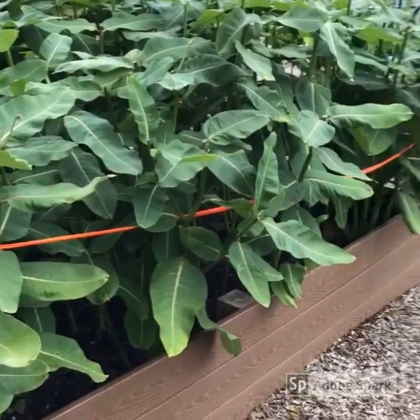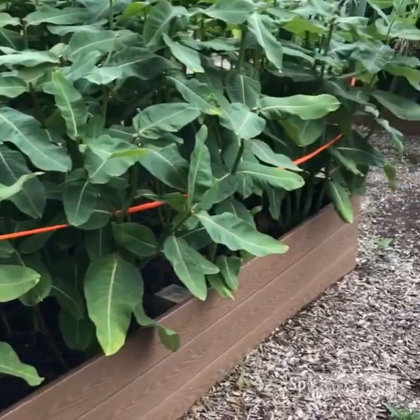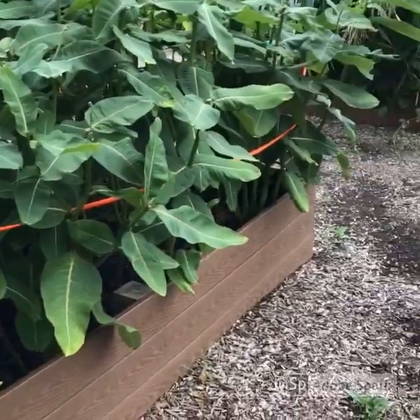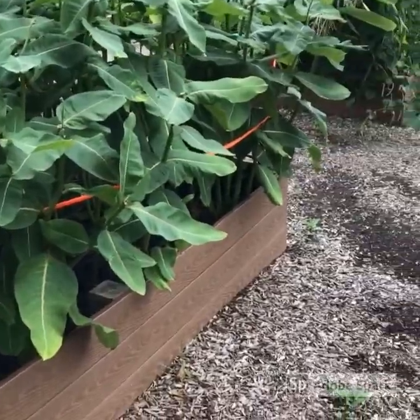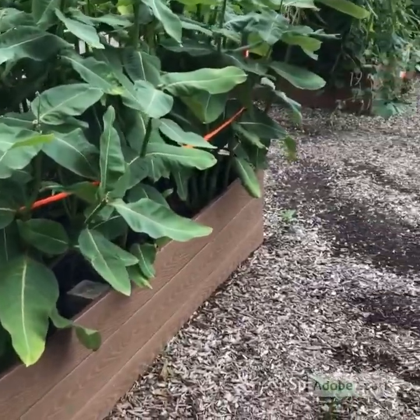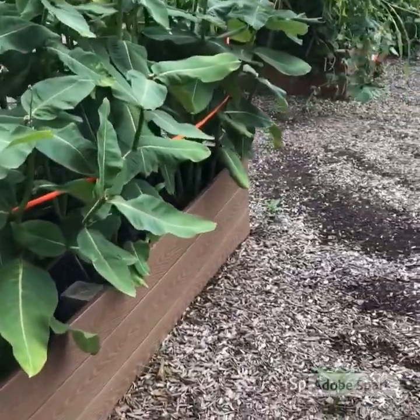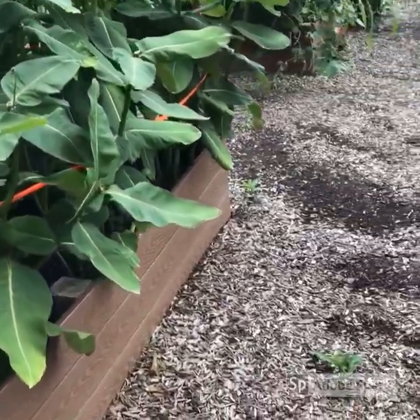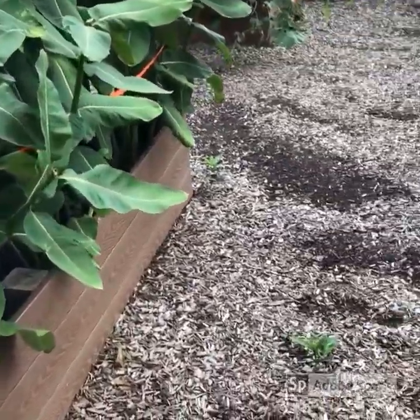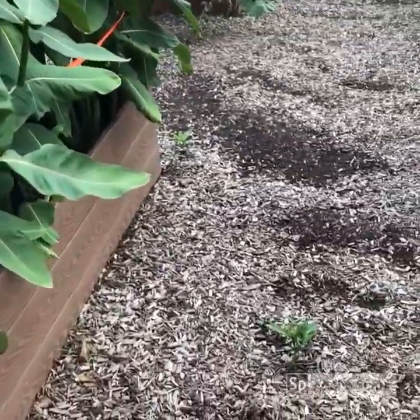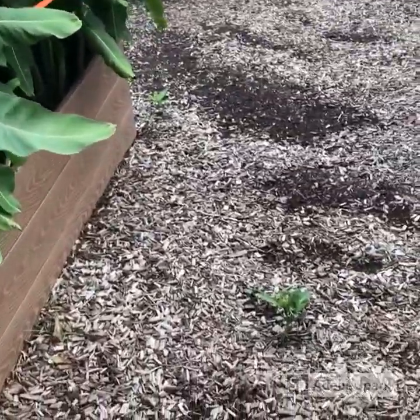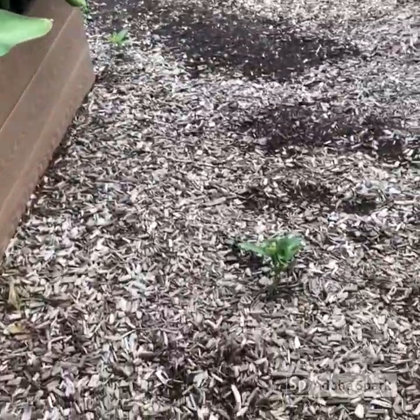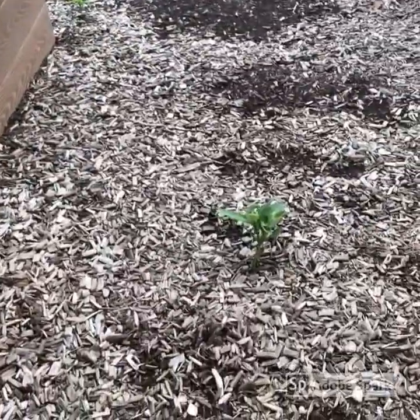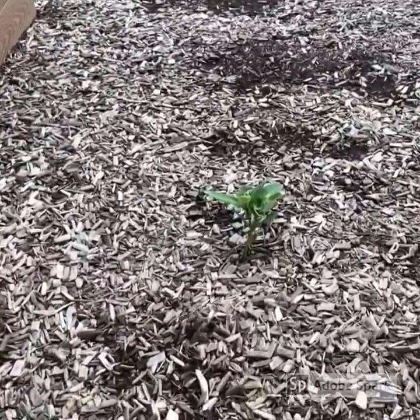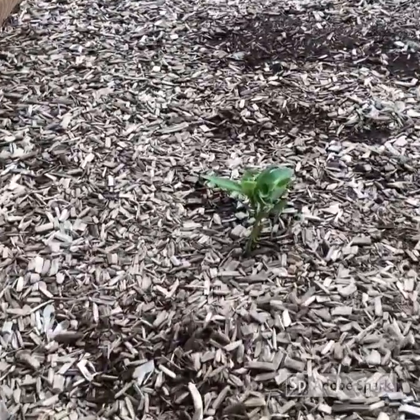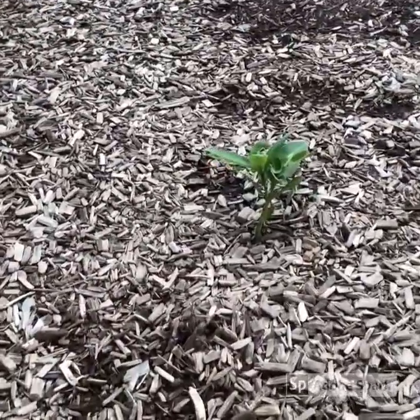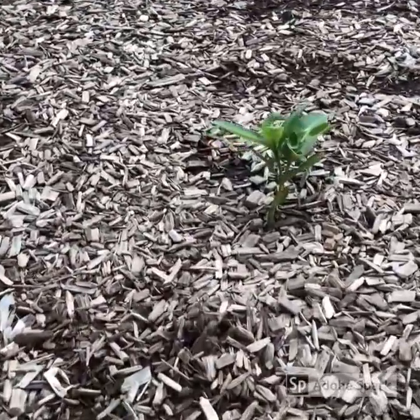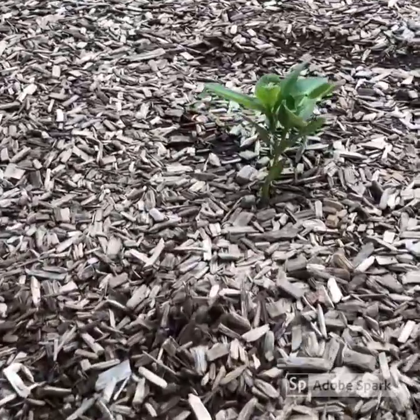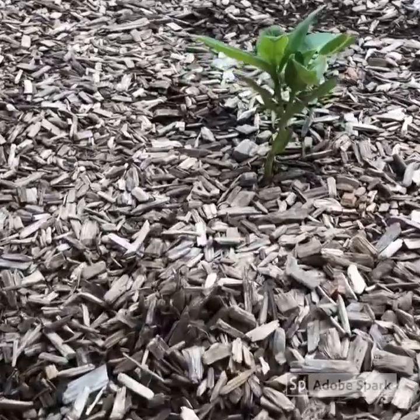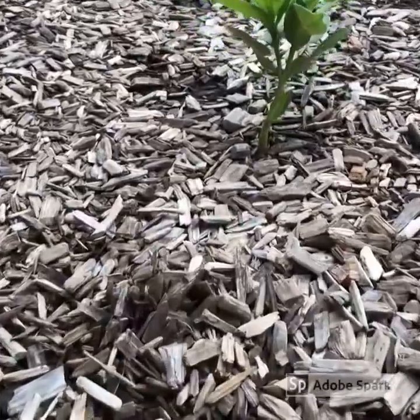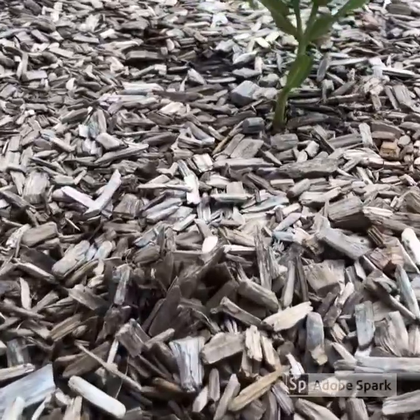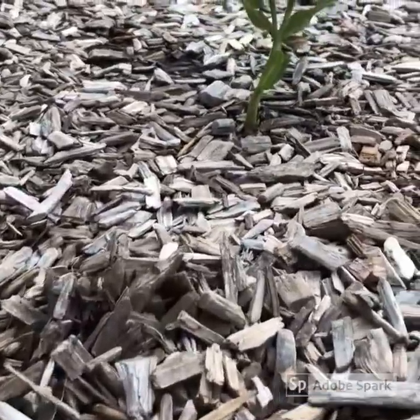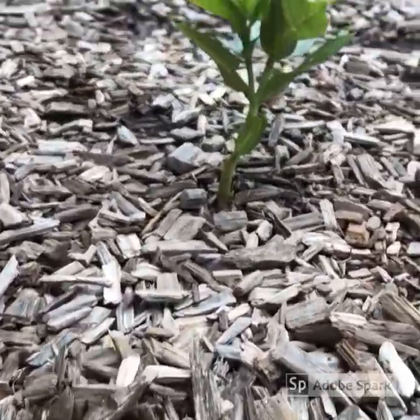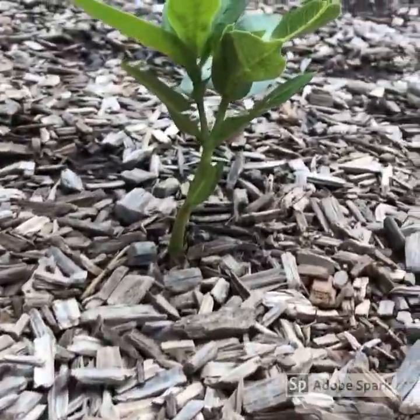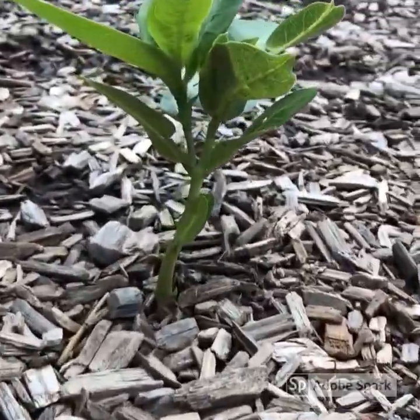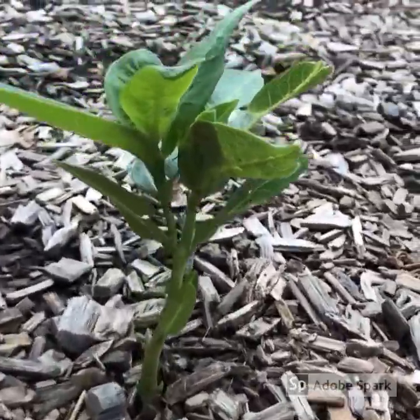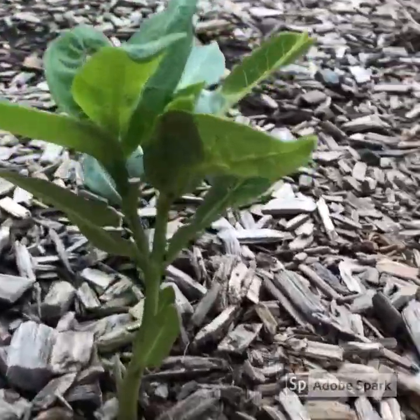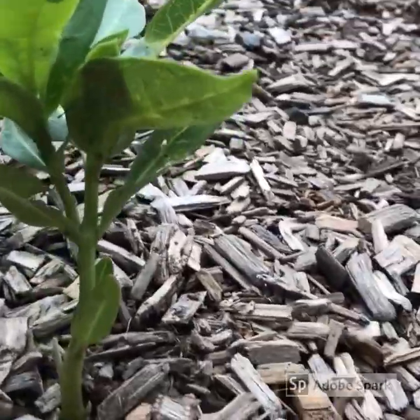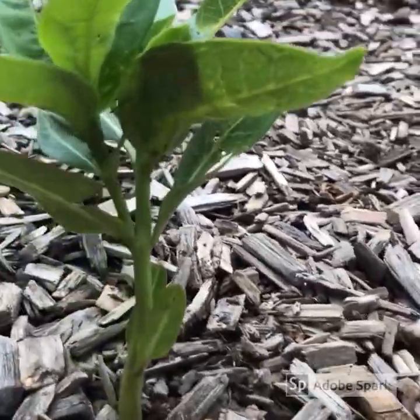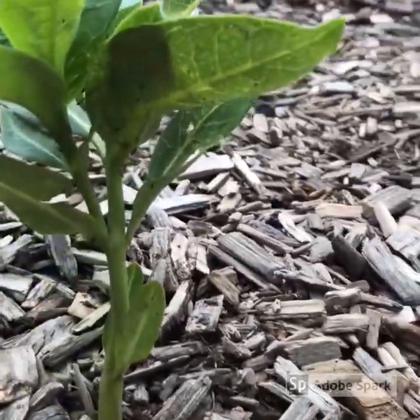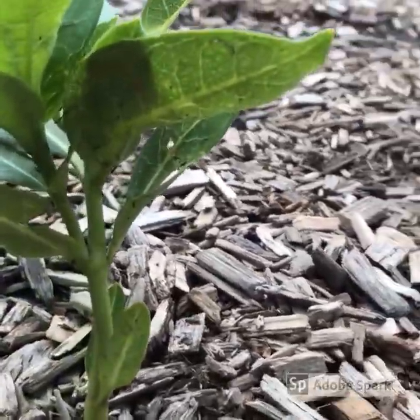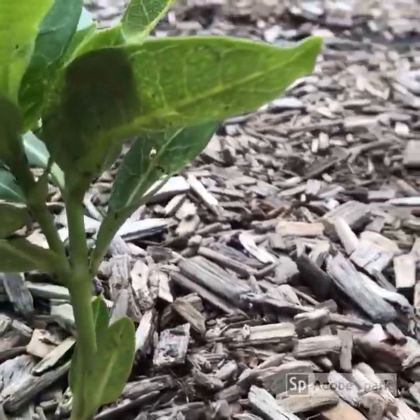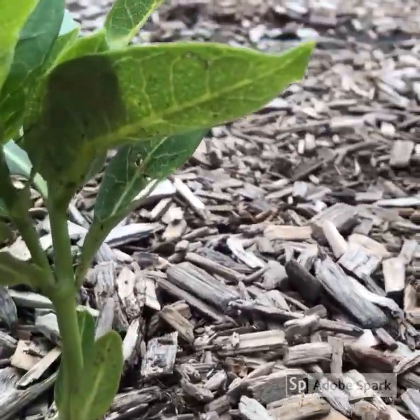Female monarchs often seek out fresh young milkweed plants, so don't forget to check even the smallest ones. Even these tiny plants can be covered in eggs.